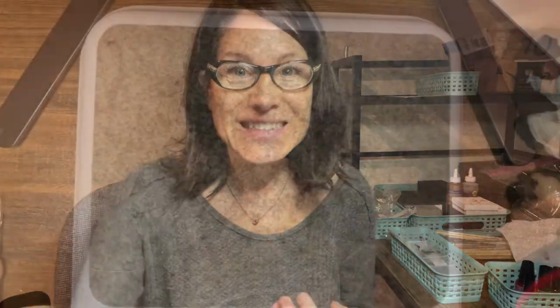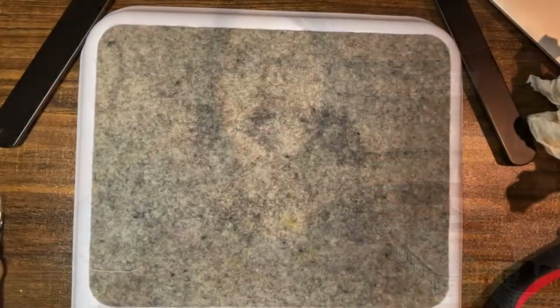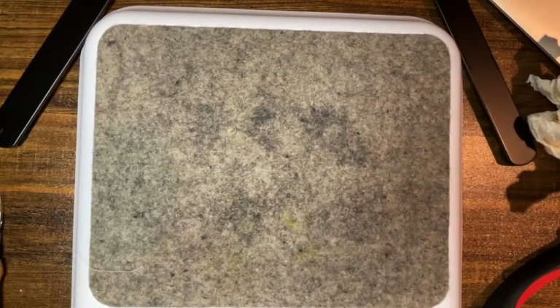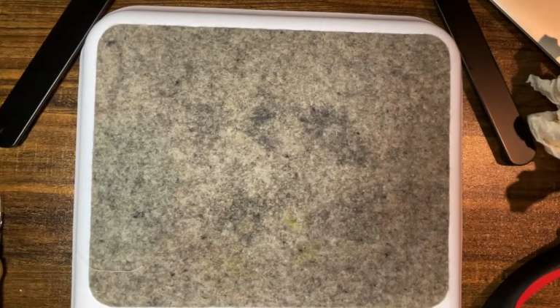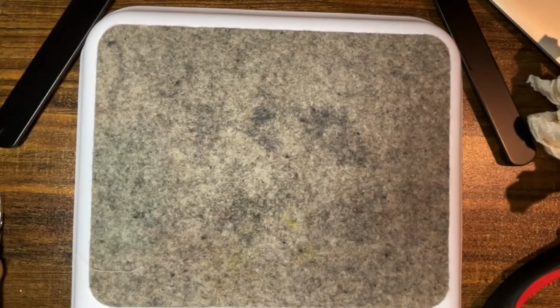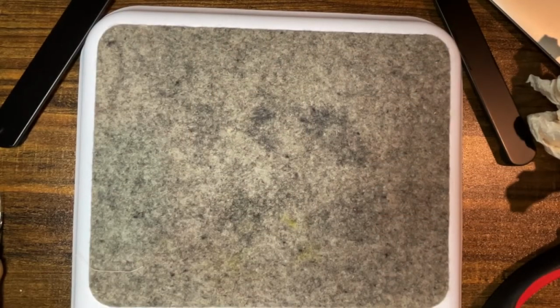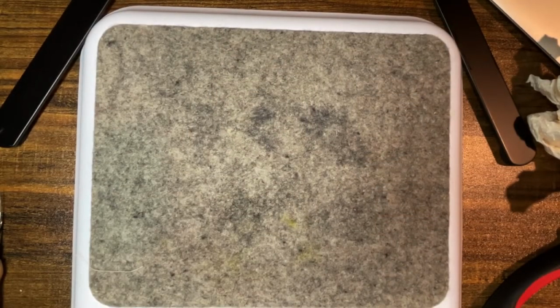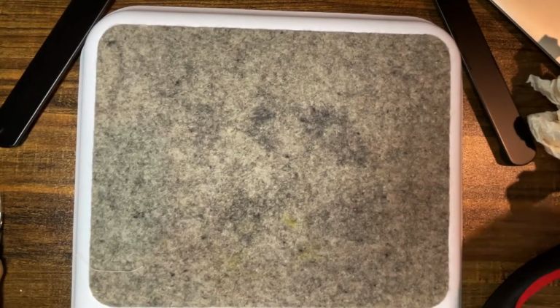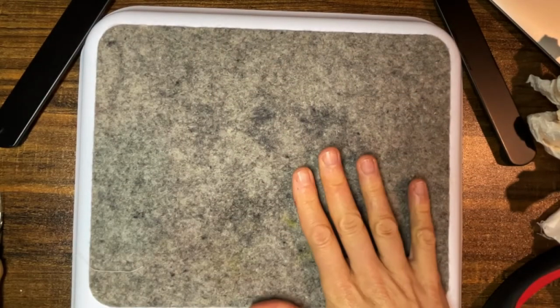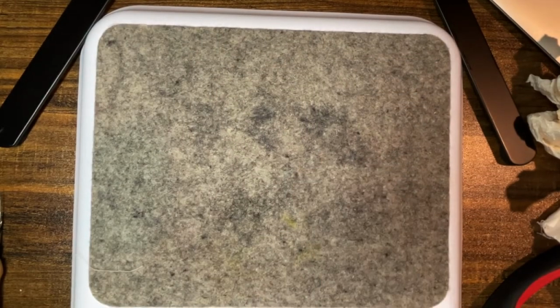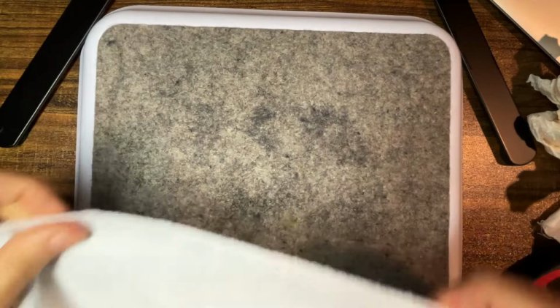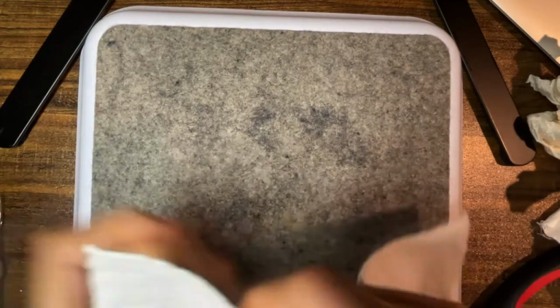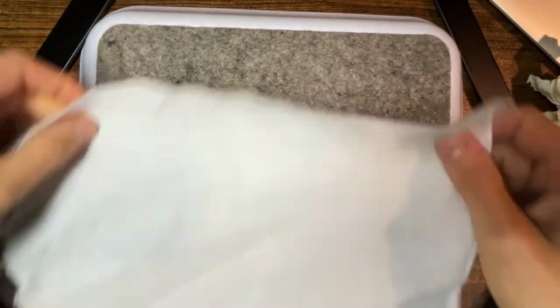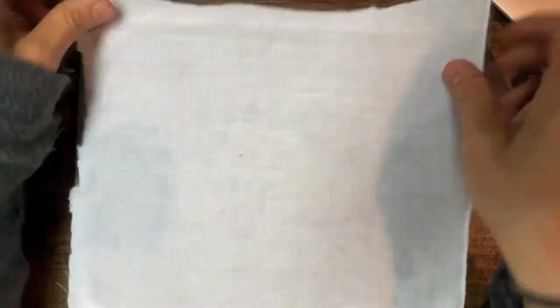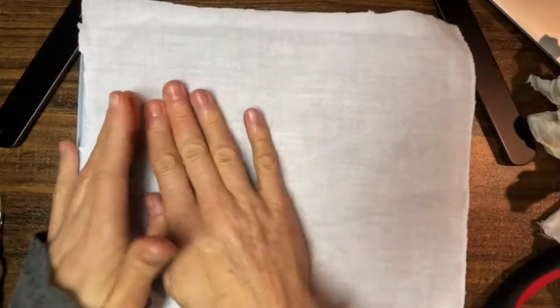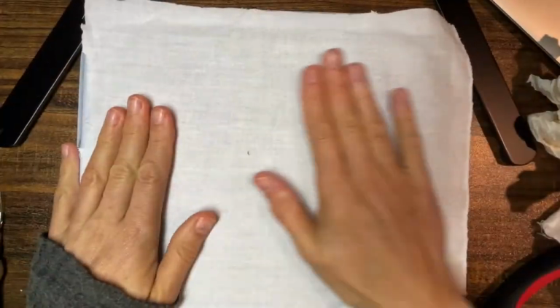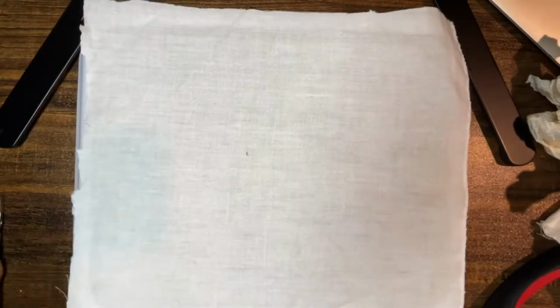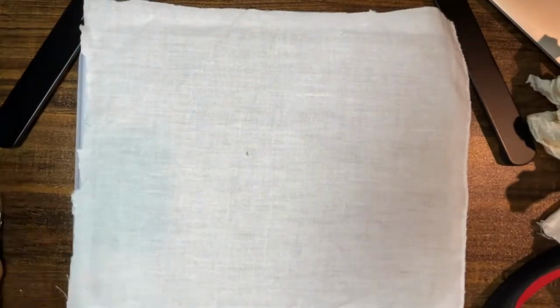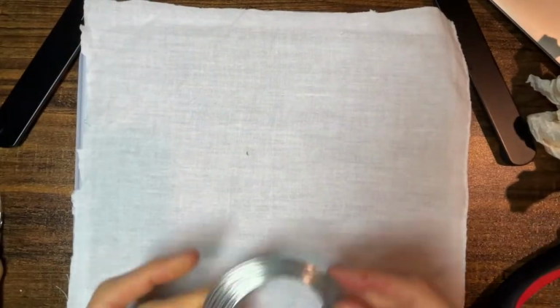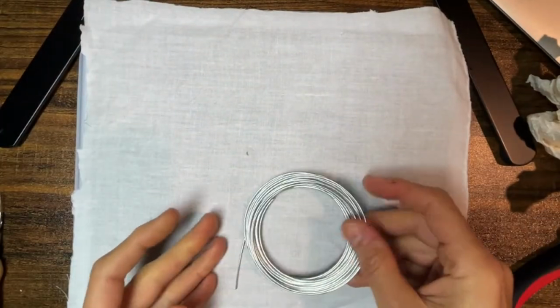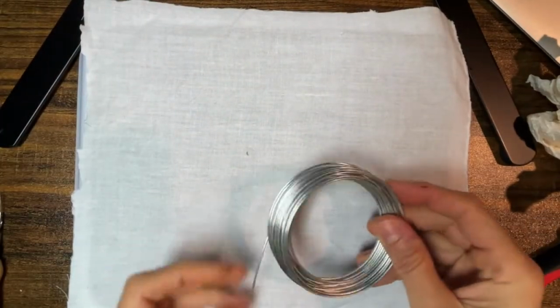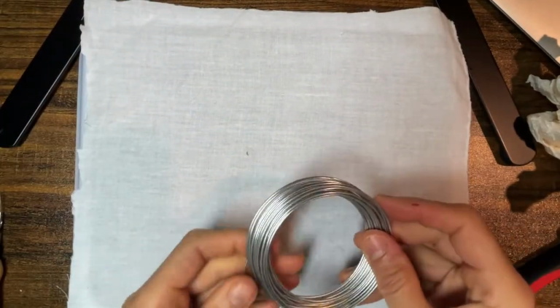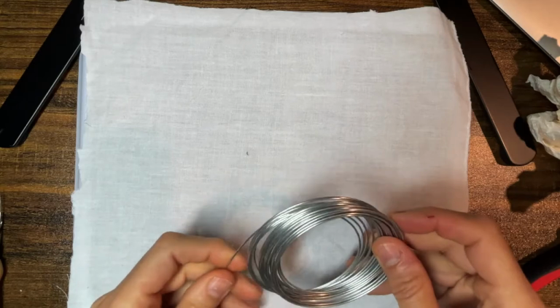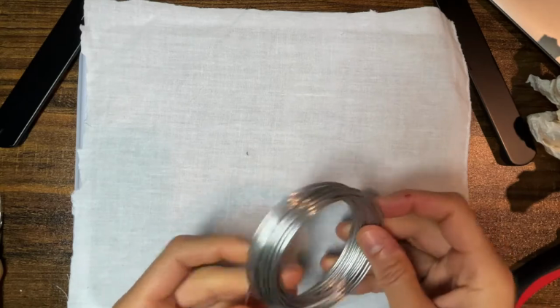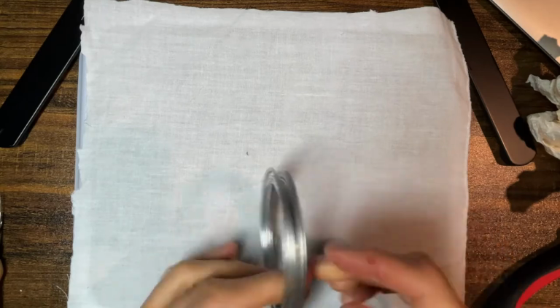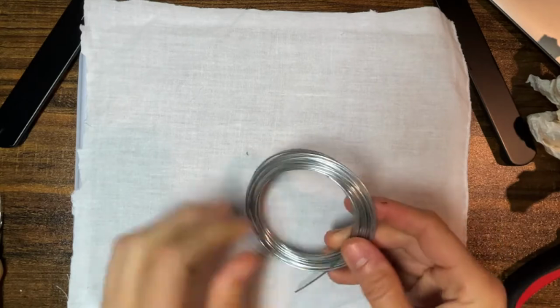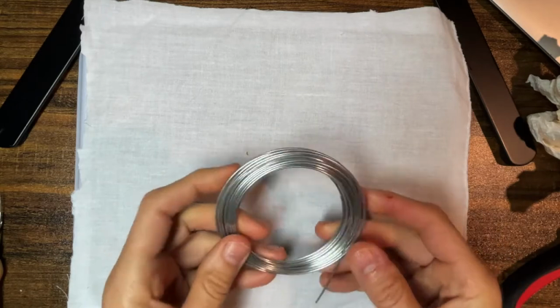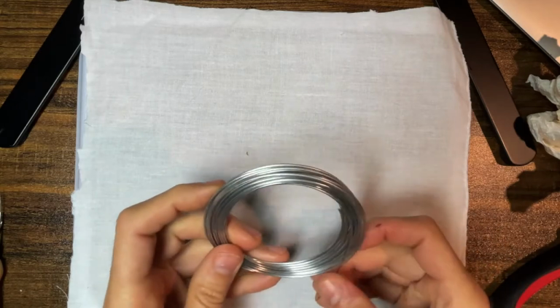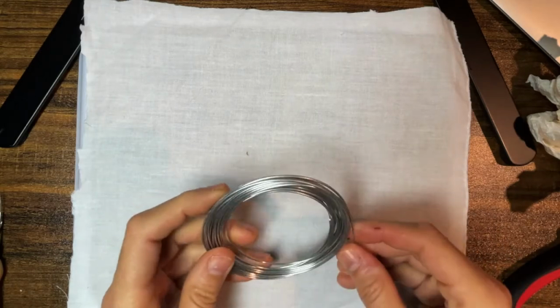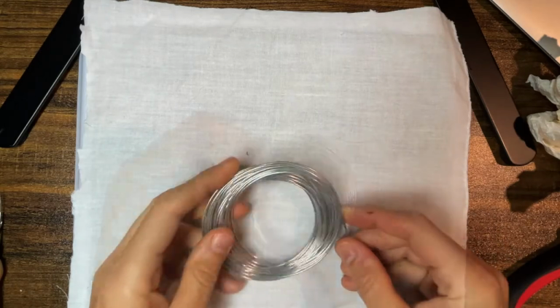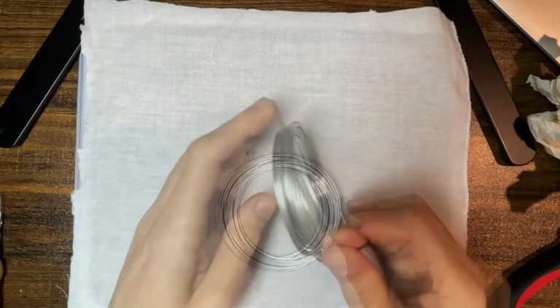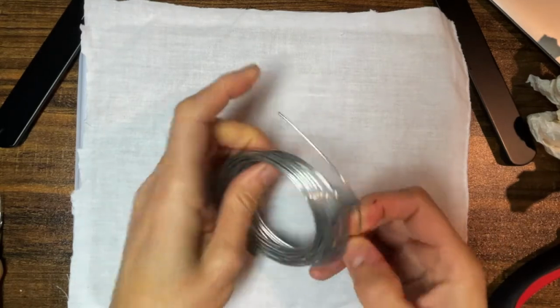I always like working on a fresh sheet as opposed to directly on the wool, and I cut a new one today so it's super clean. Lately I've been using 16-gauge wire for my armatures — it's stiffer and it is easier to pose.